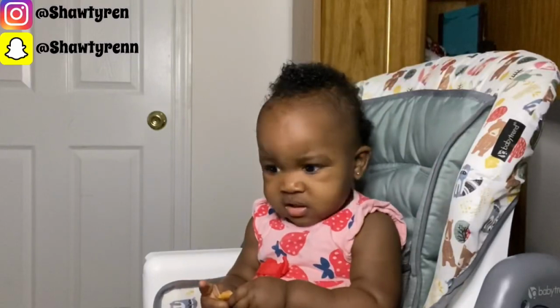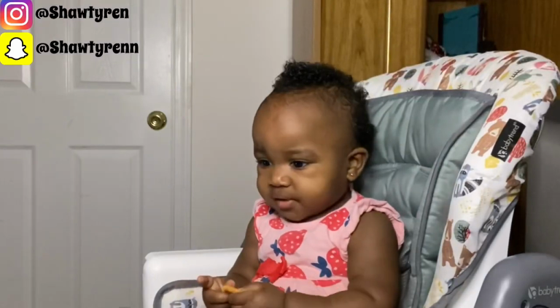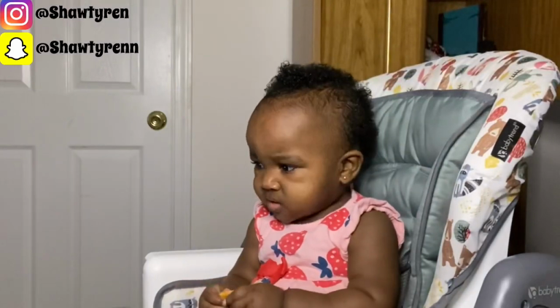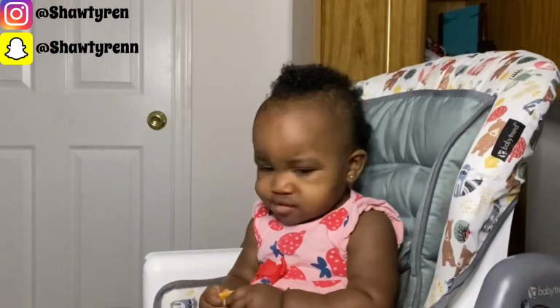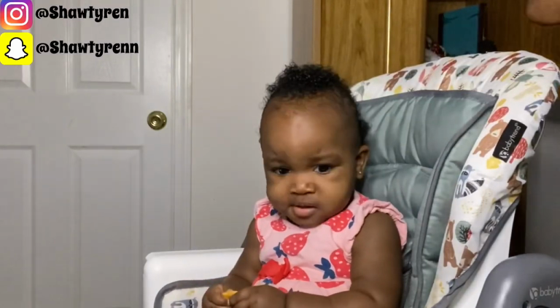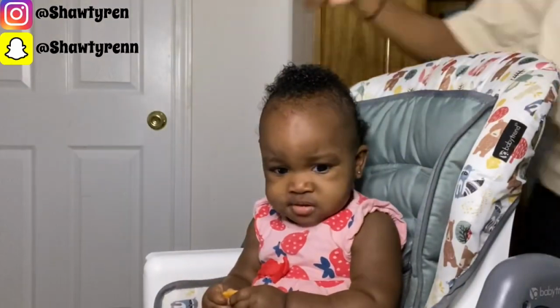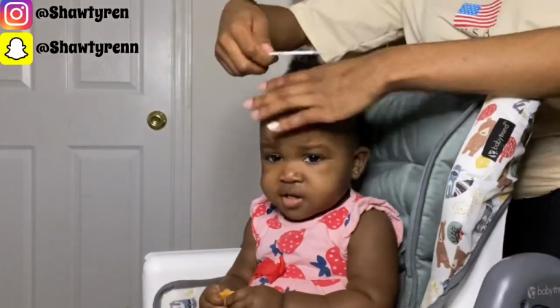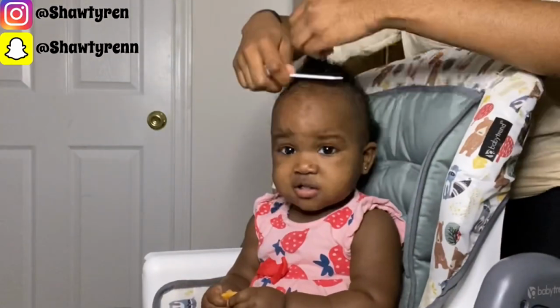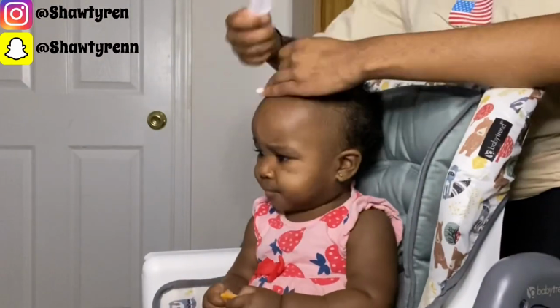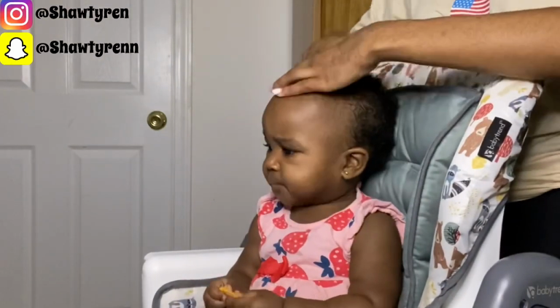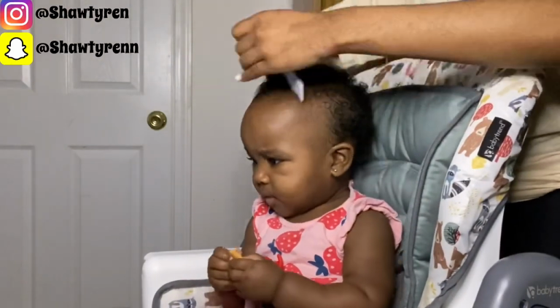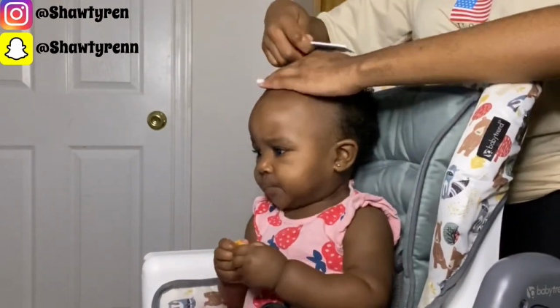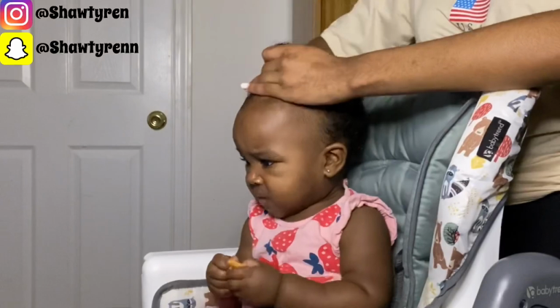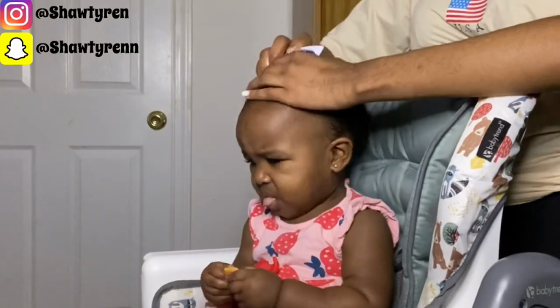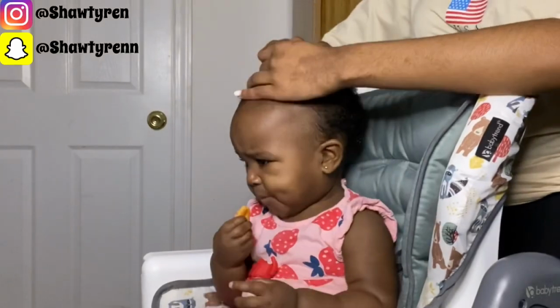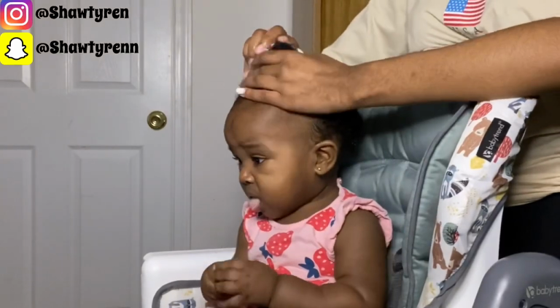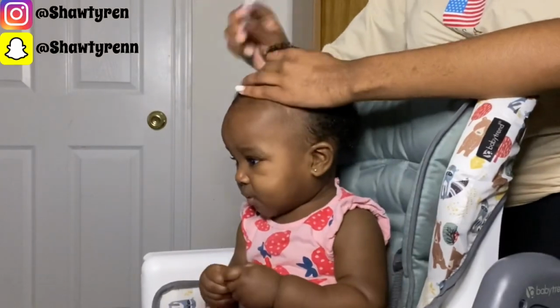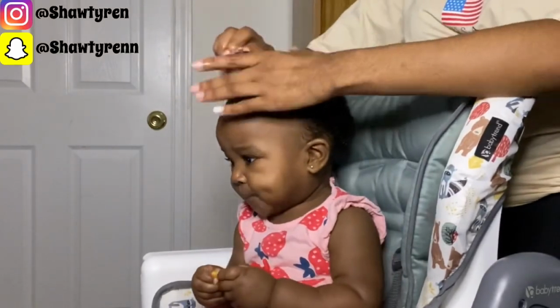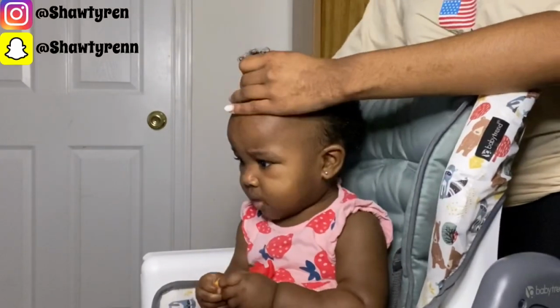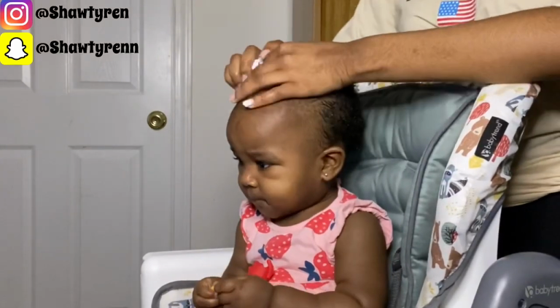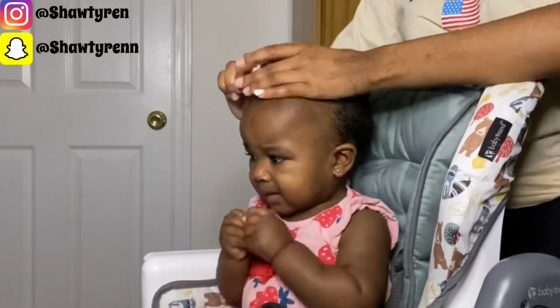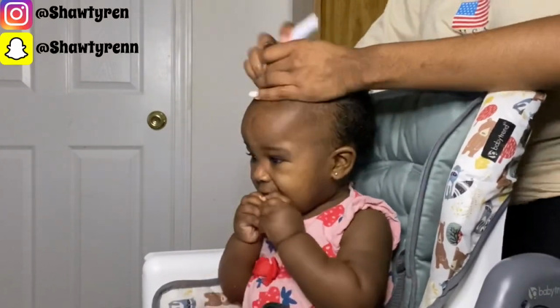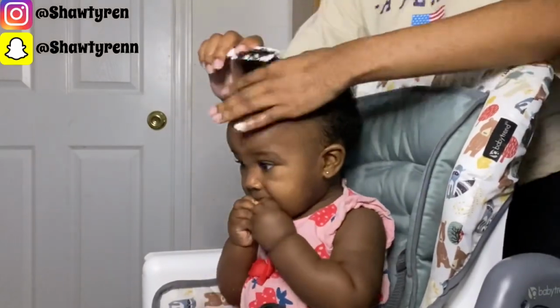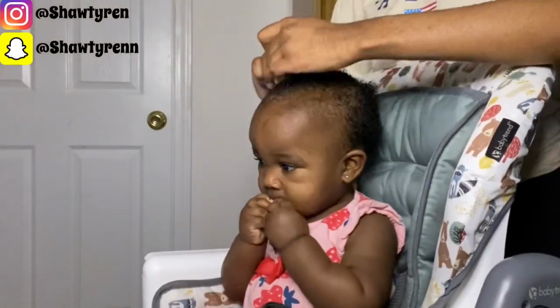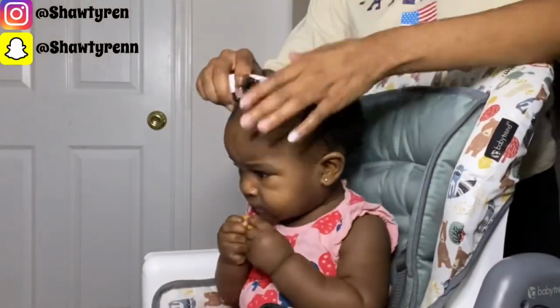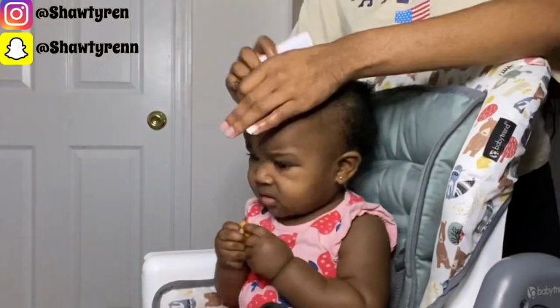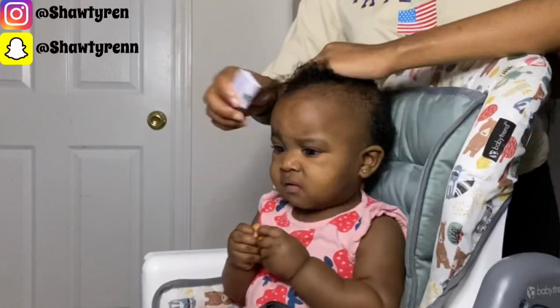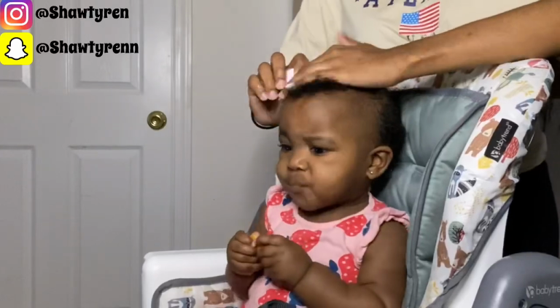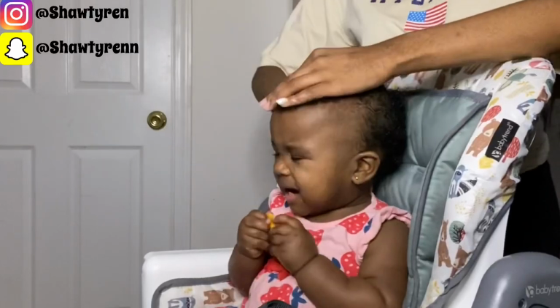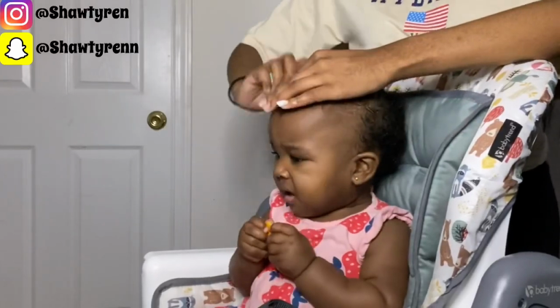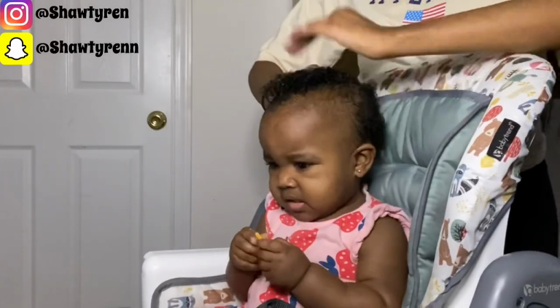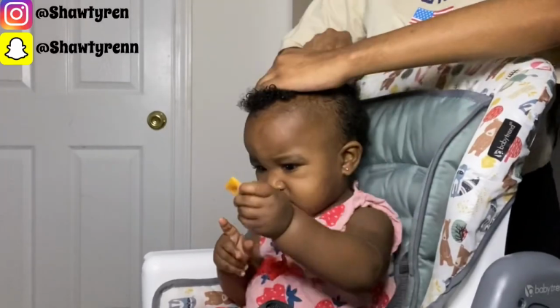After thoroughly rubbing the styling custard all throughout her hair, I'm now just going to do a quick part to separate the top from the back of her hair and detangle the top so that I can tie it off.